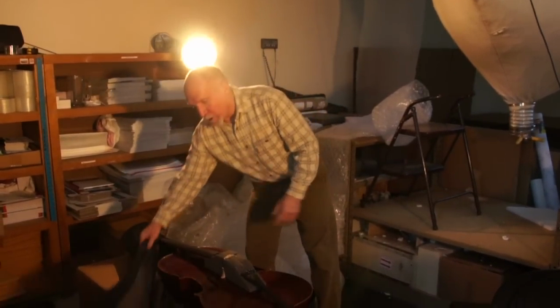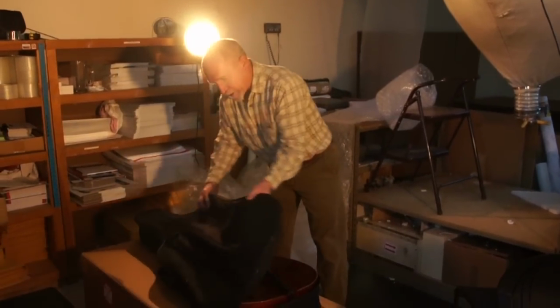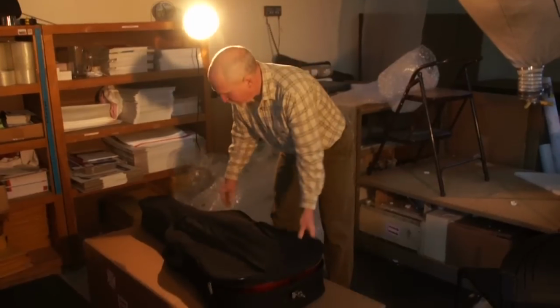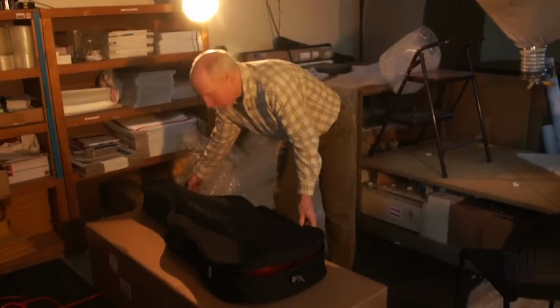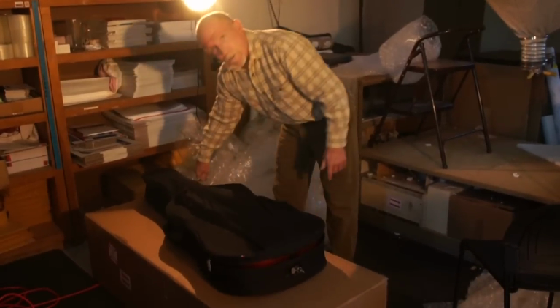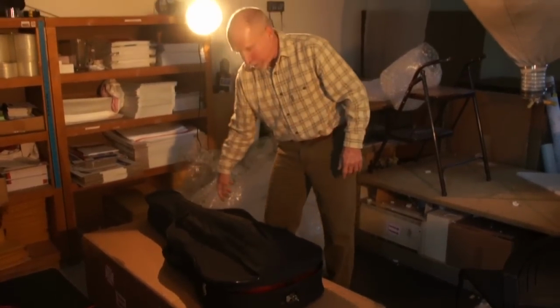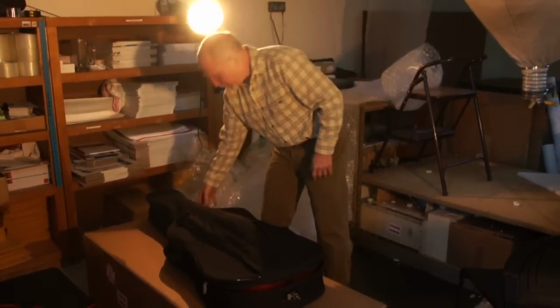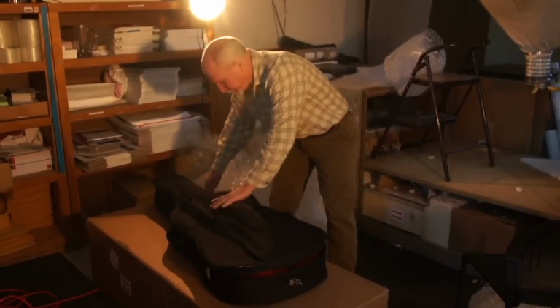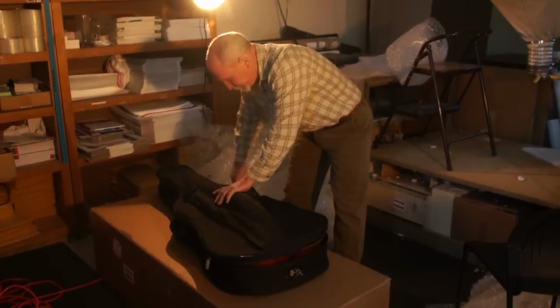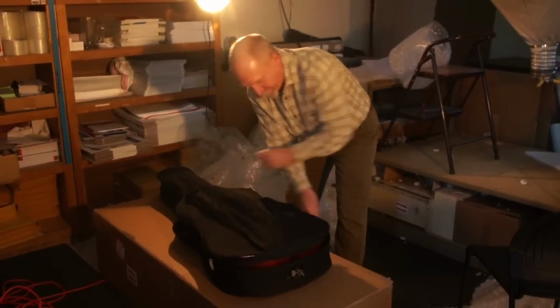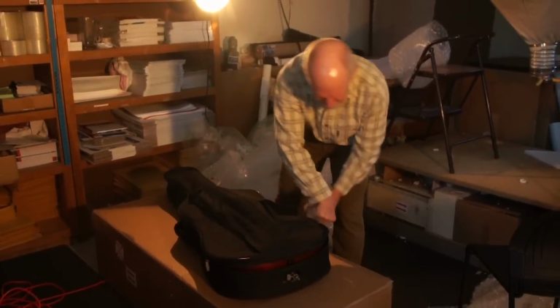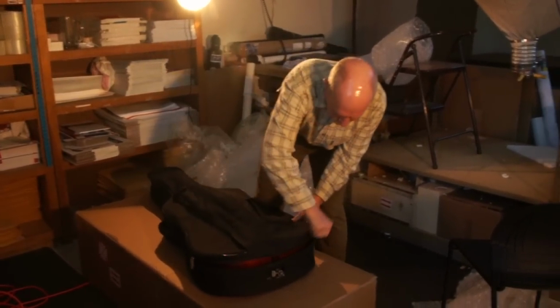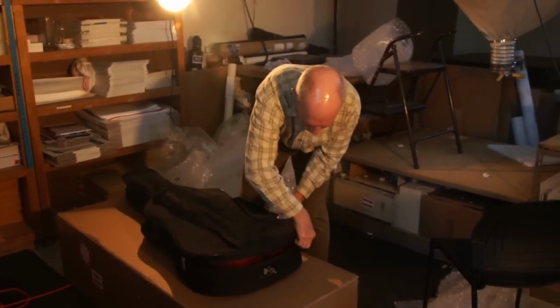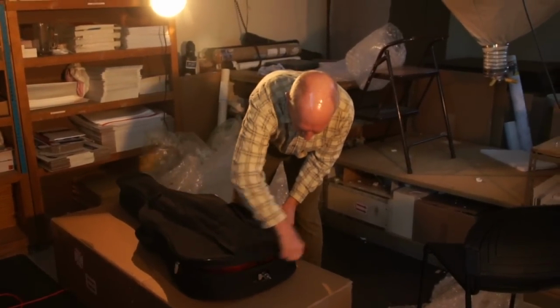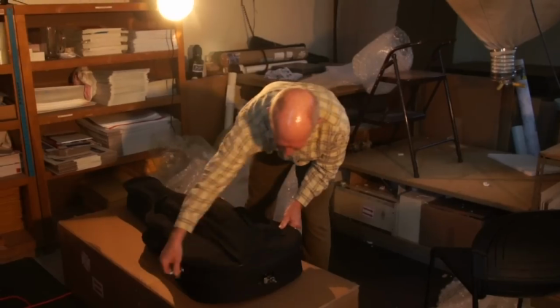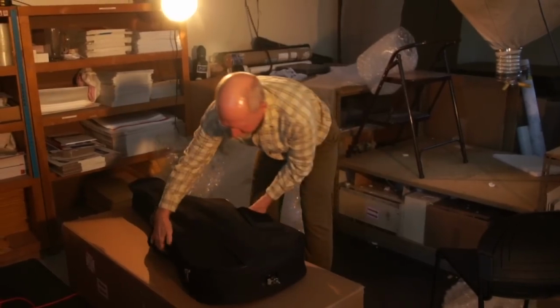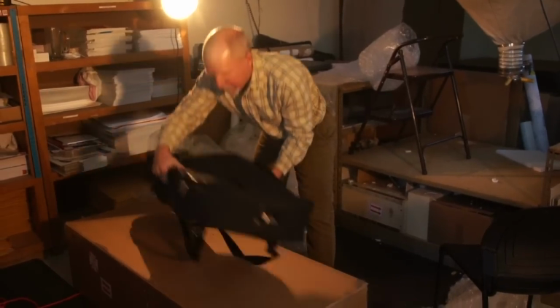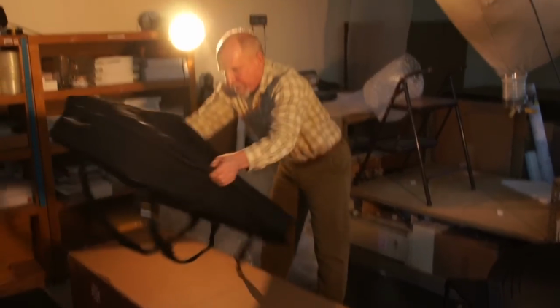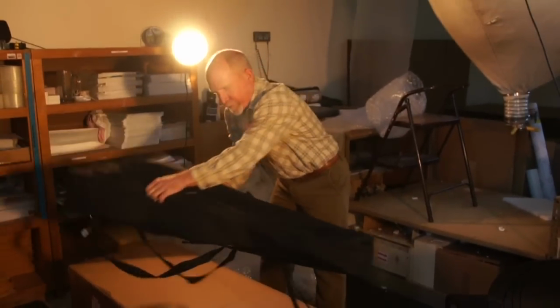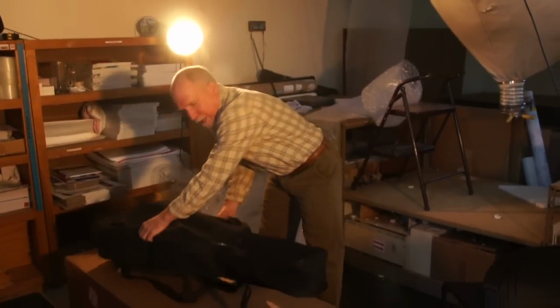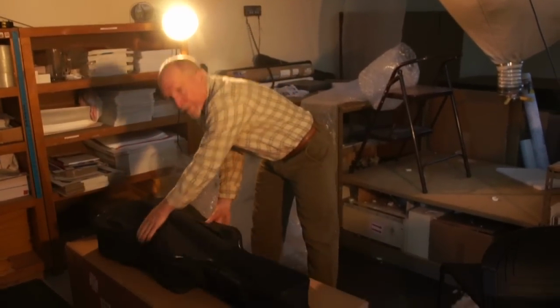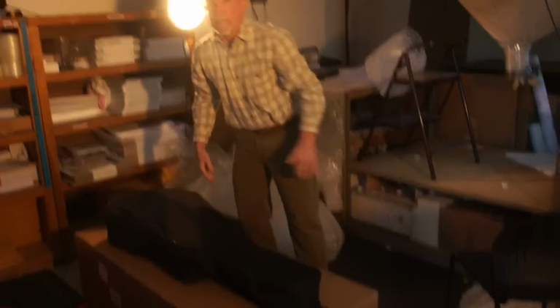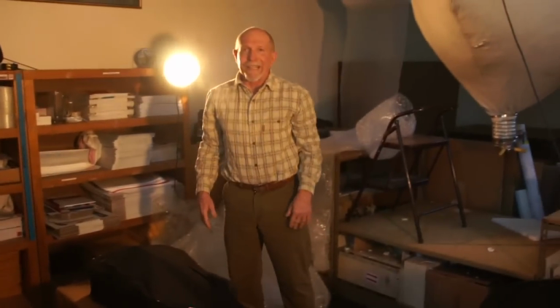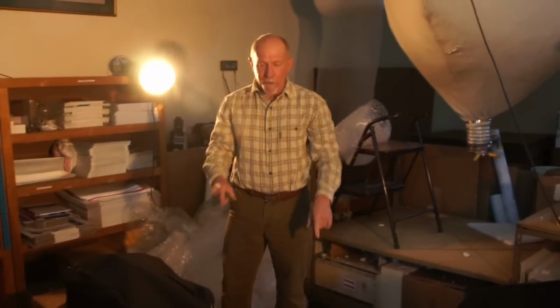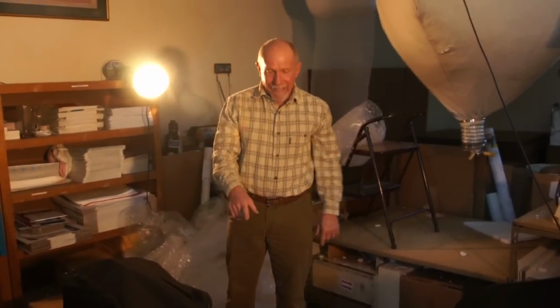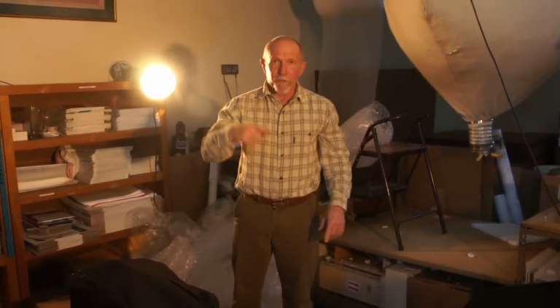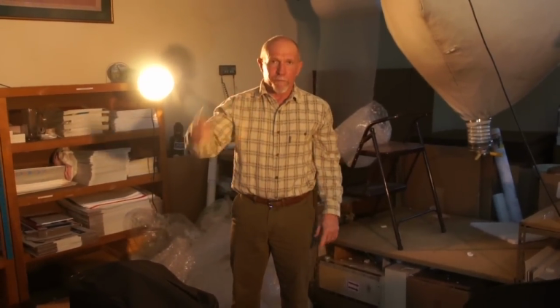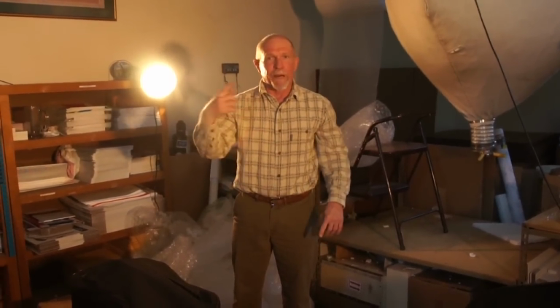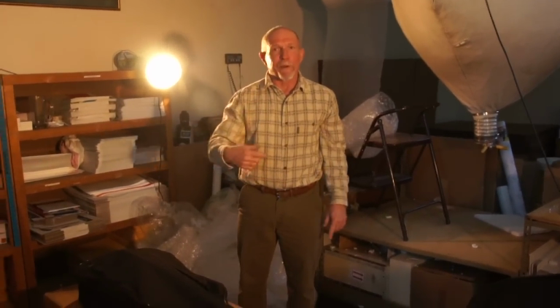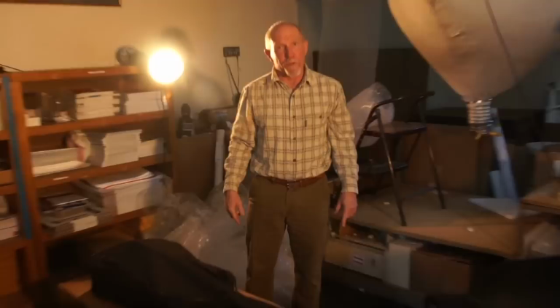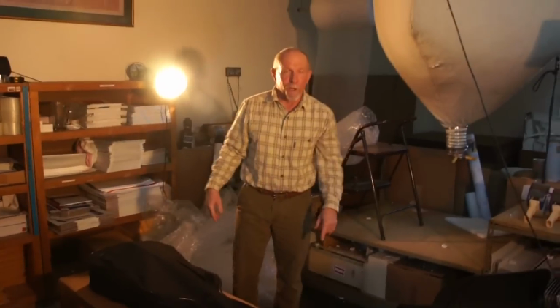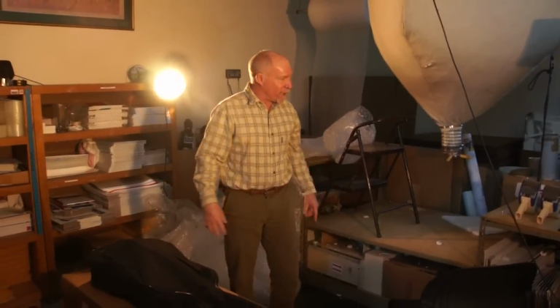Once that's done, you can go ahead and zip up the case. The next thing I like to do is put some bubble wrap around the scroll of the cello.